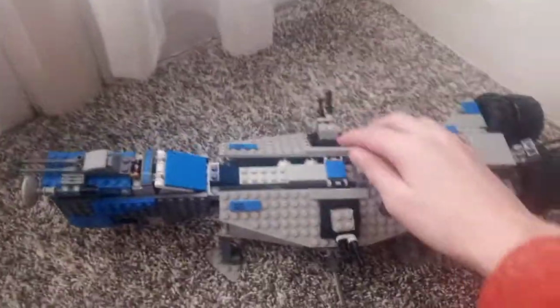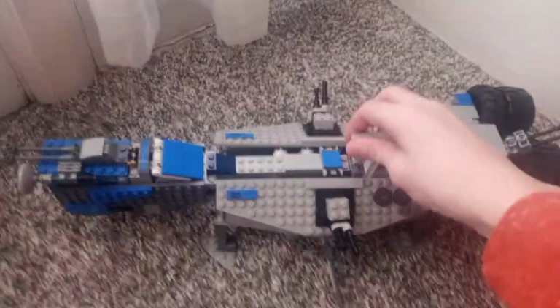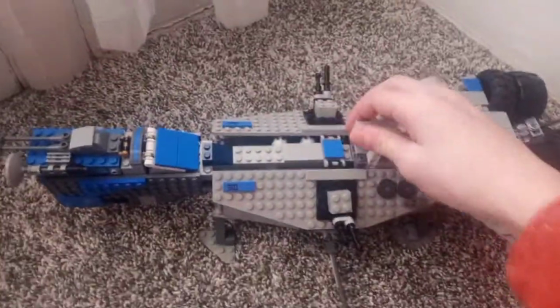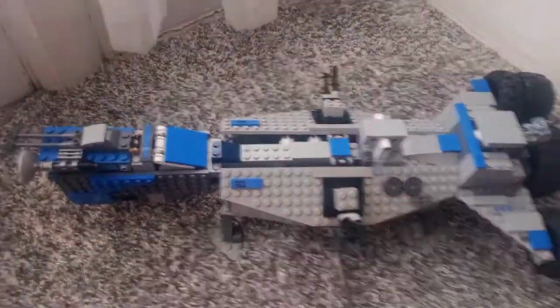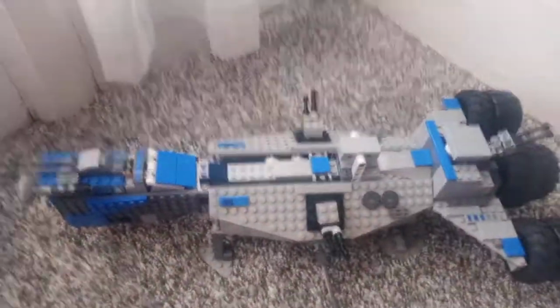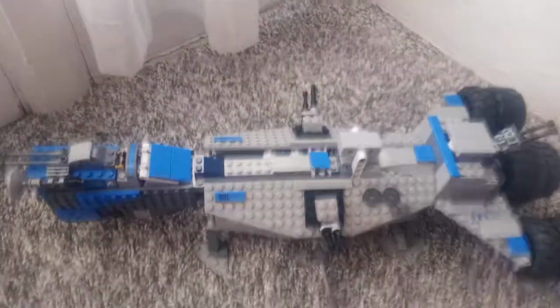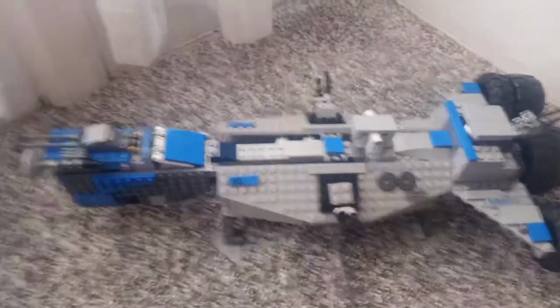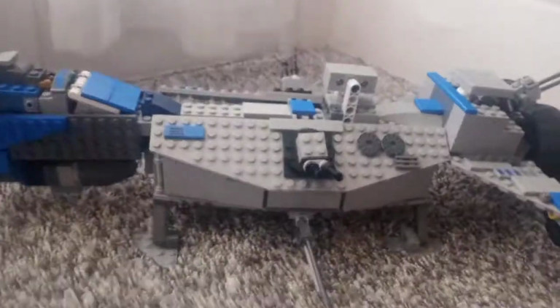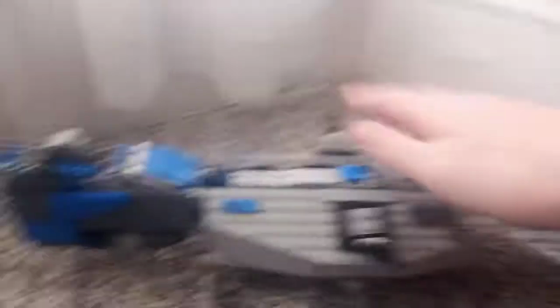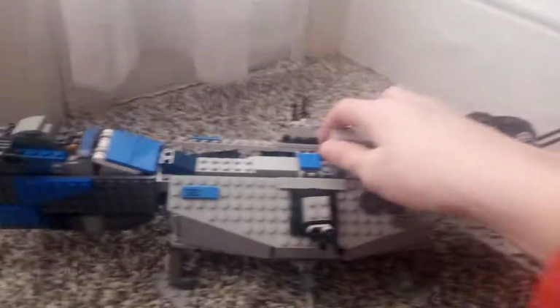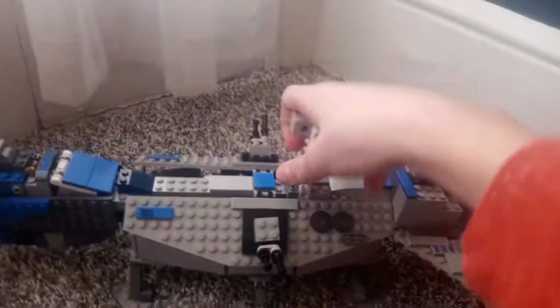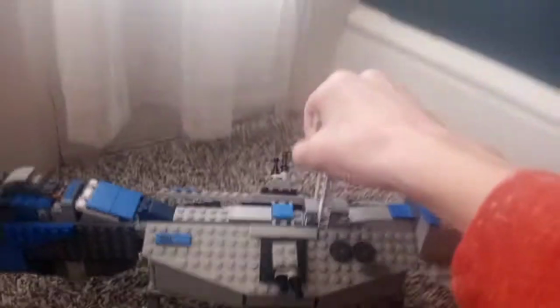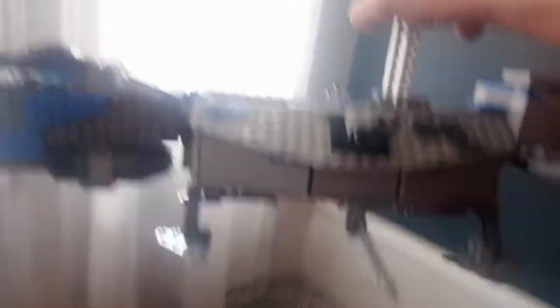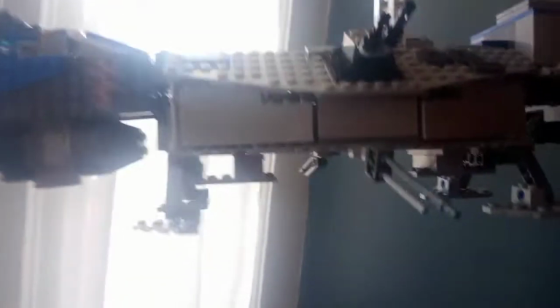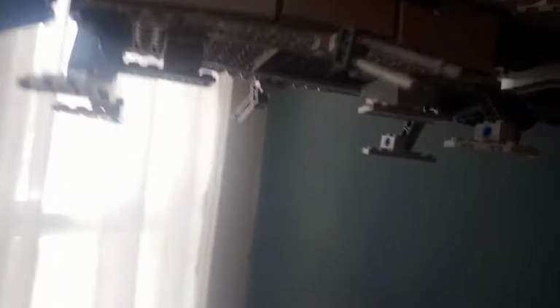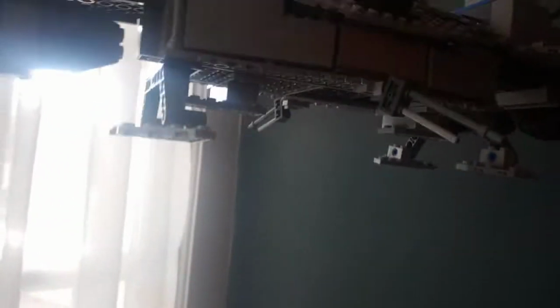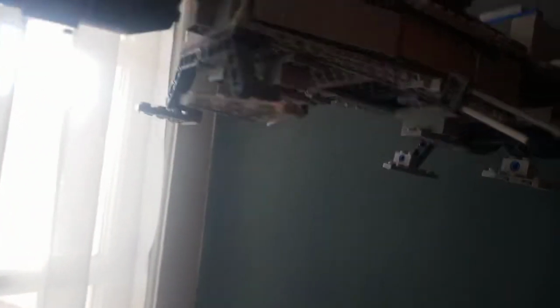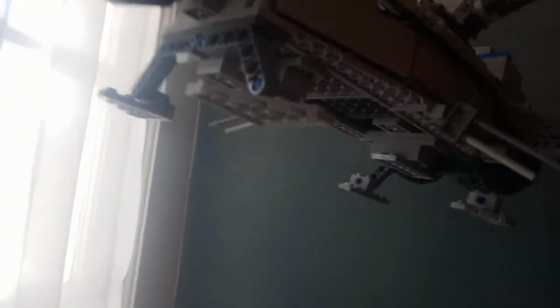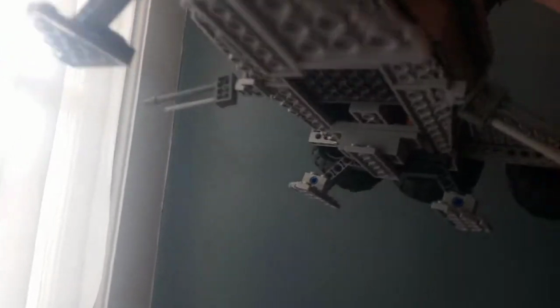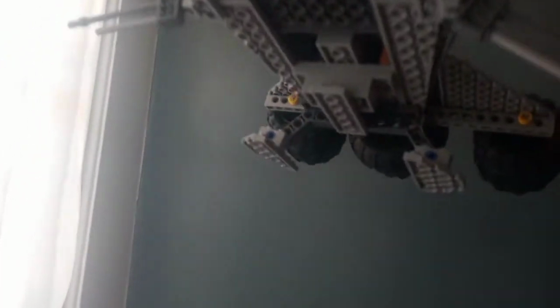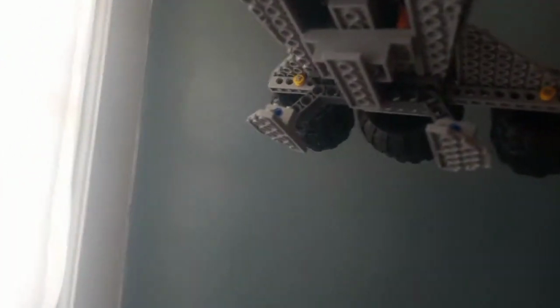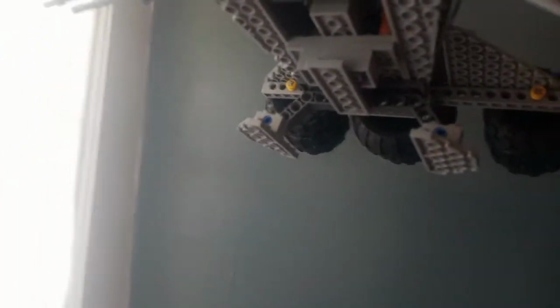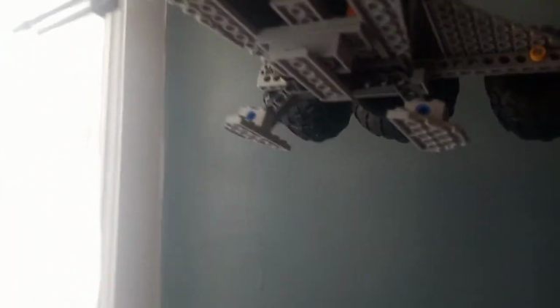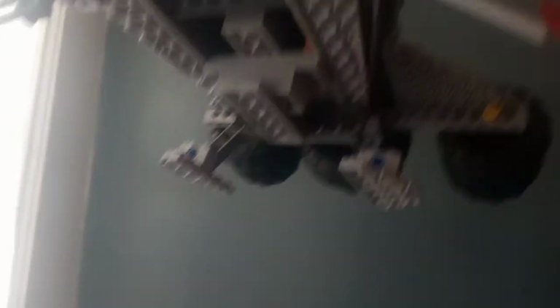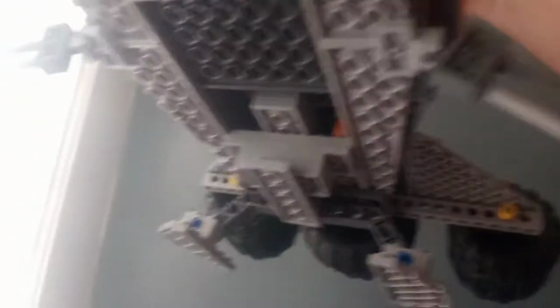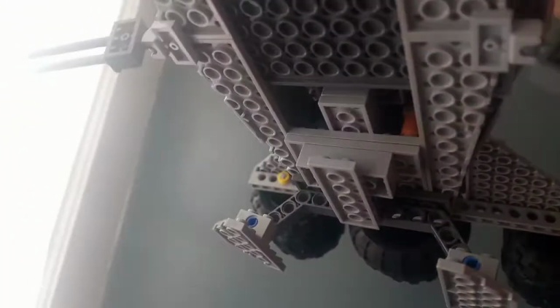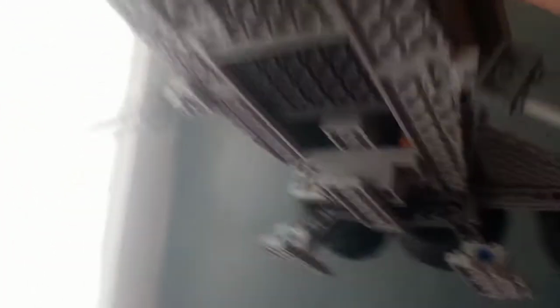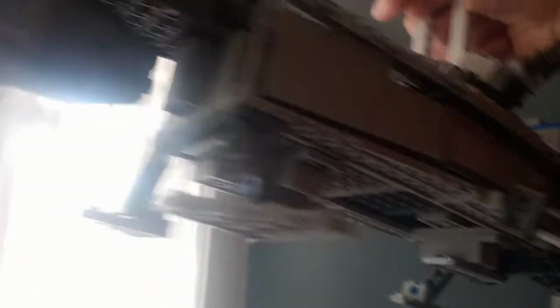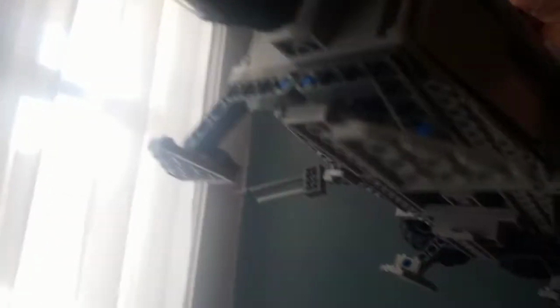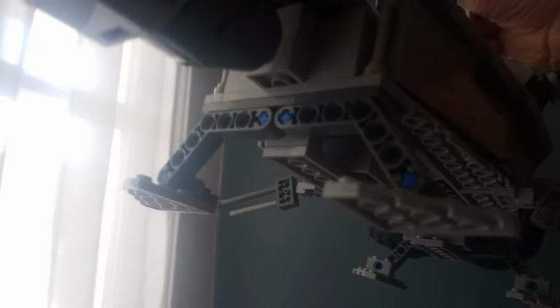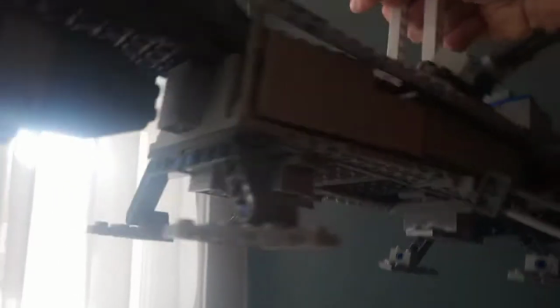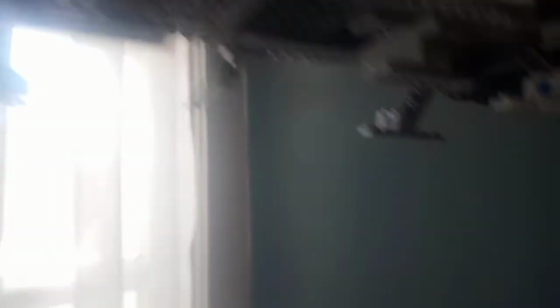Now let's take a look at the landing gear. This is the landing gear, and it can fold up.